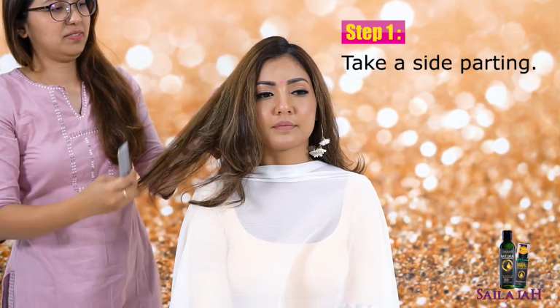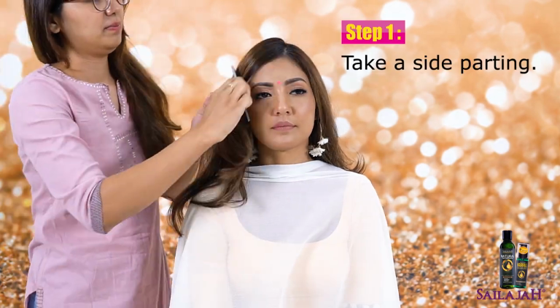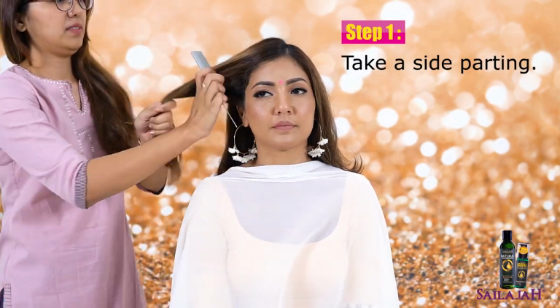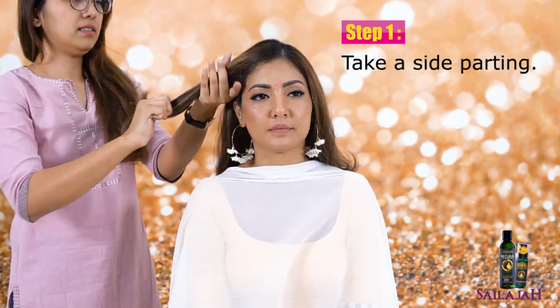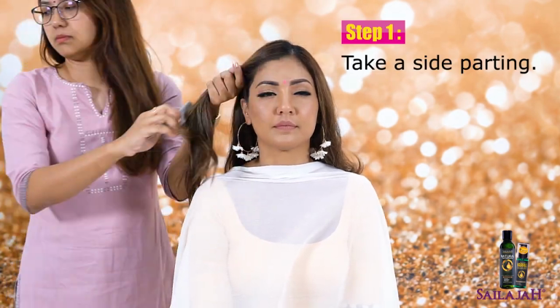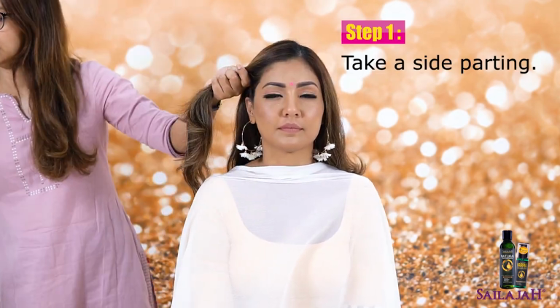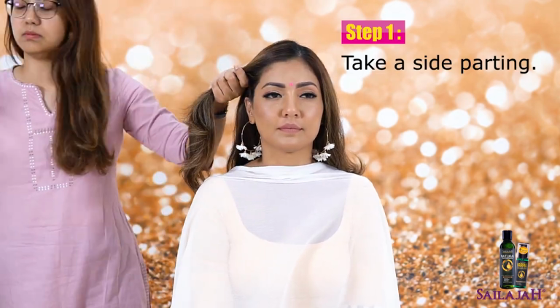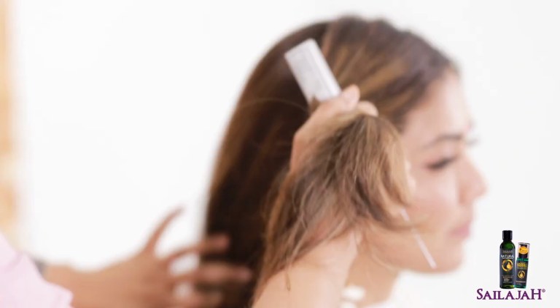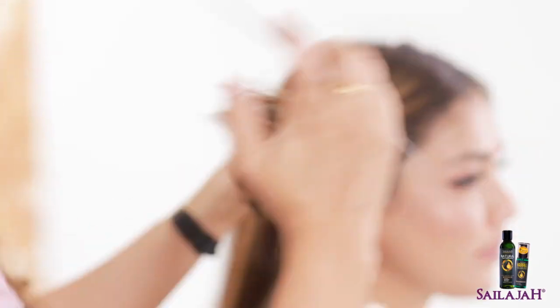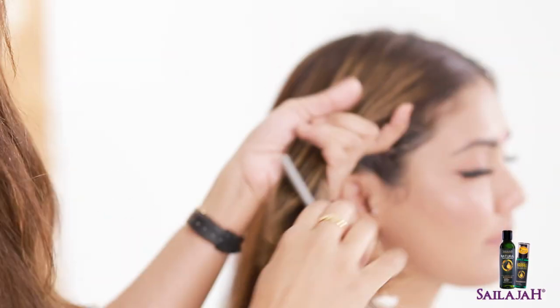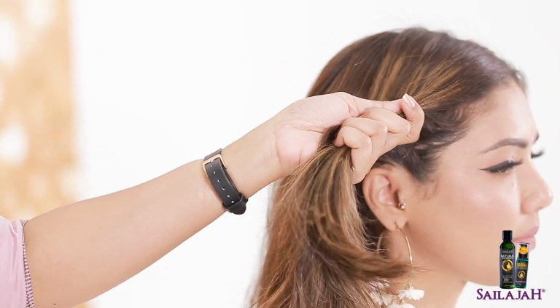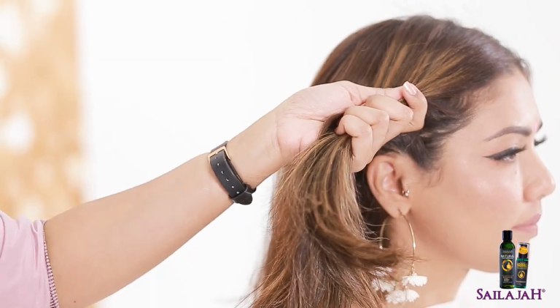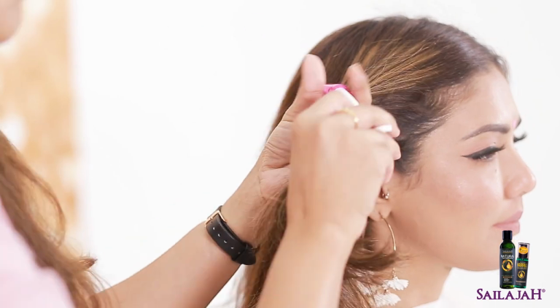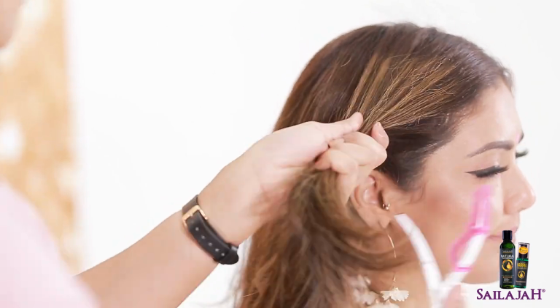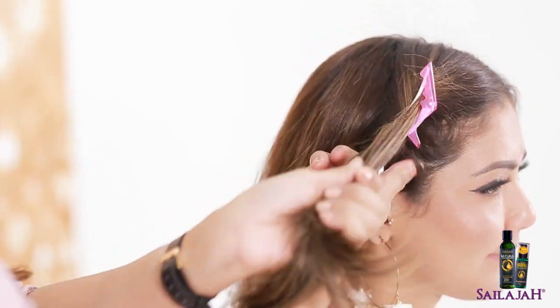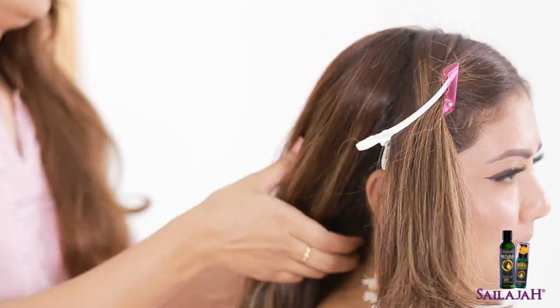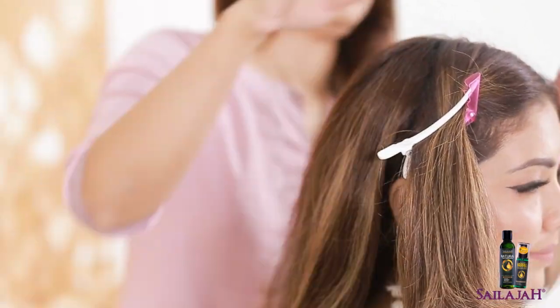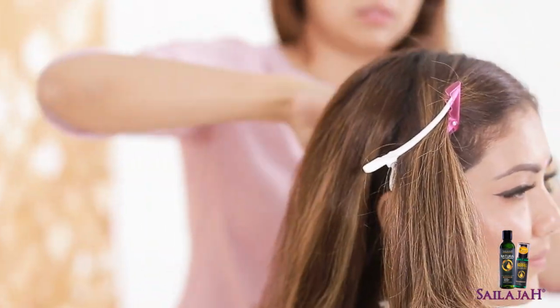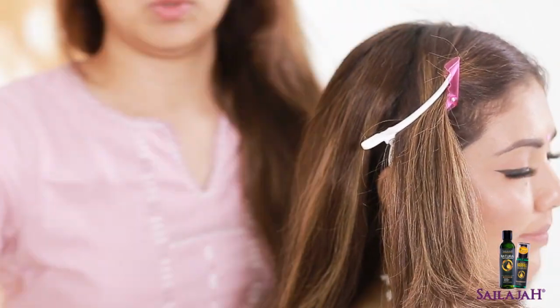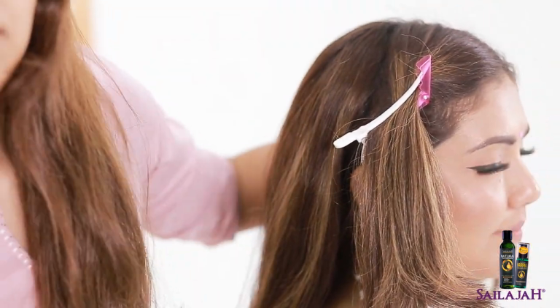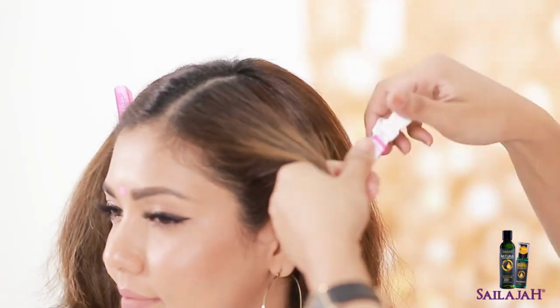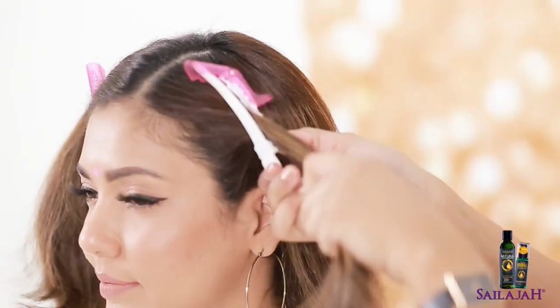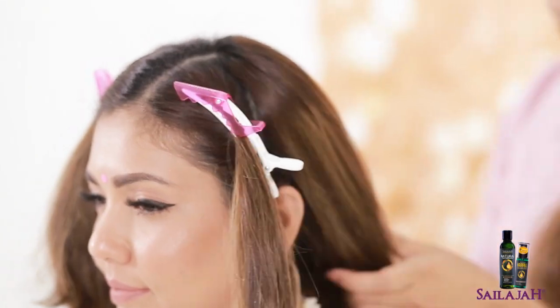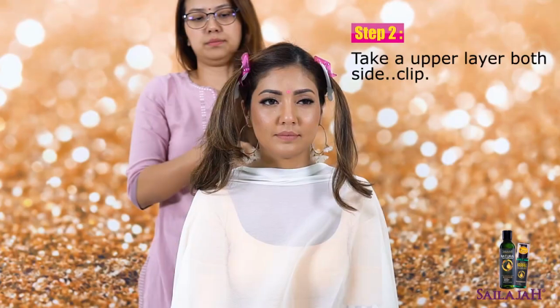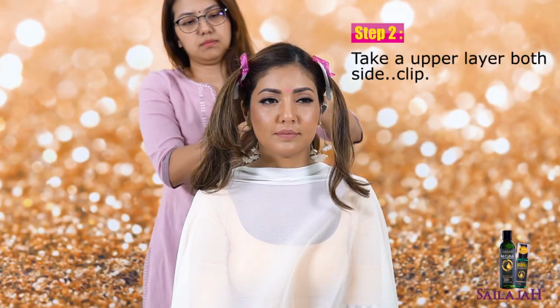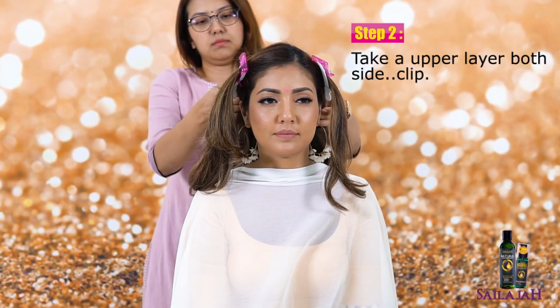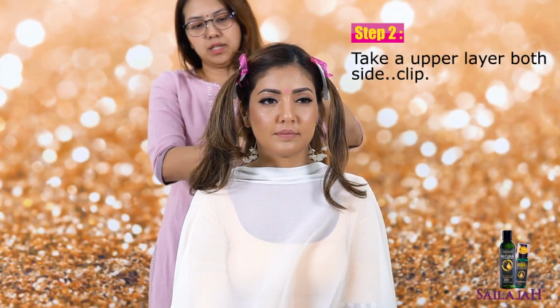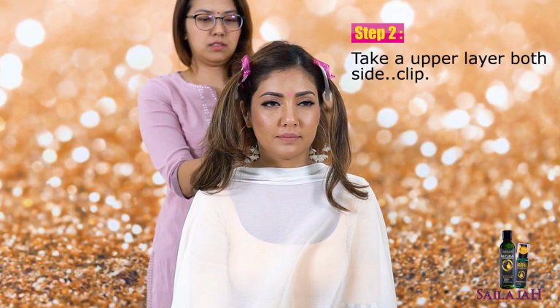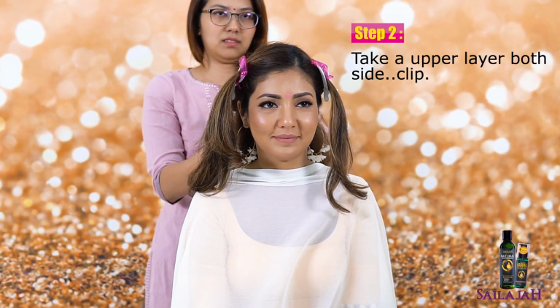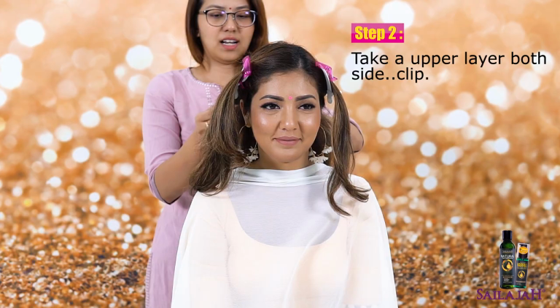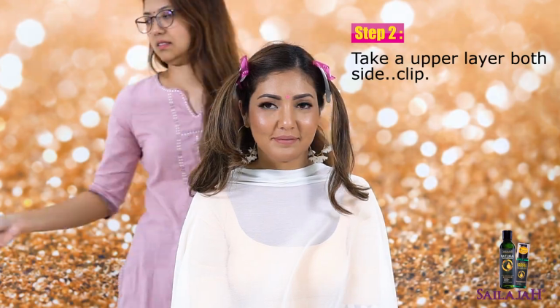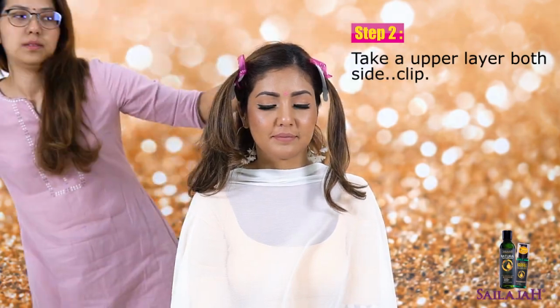Take a side parting. Take an upper layer on both sides and clip it away.